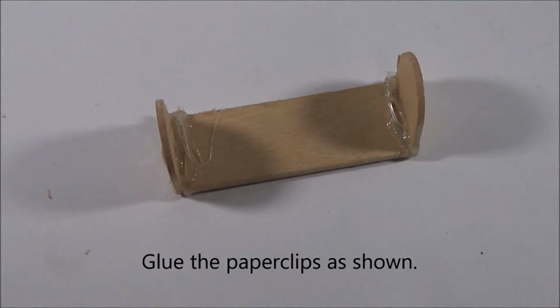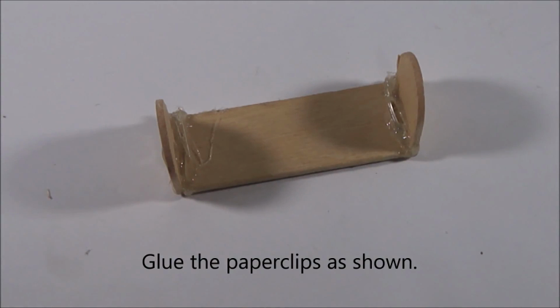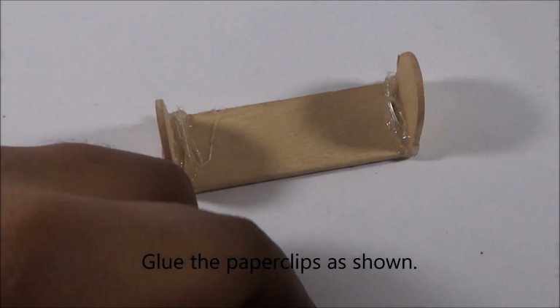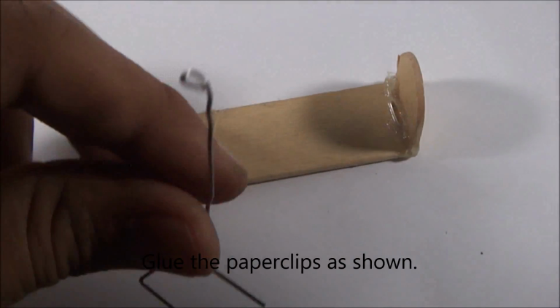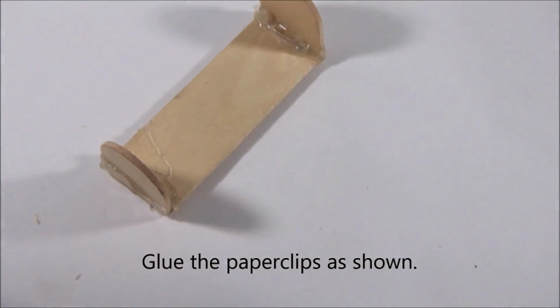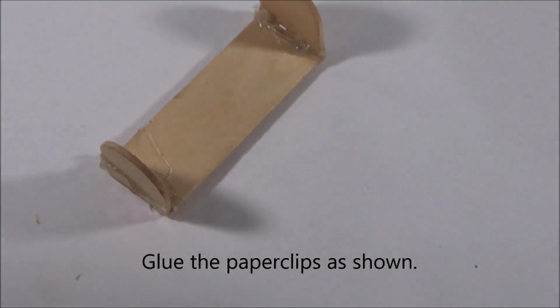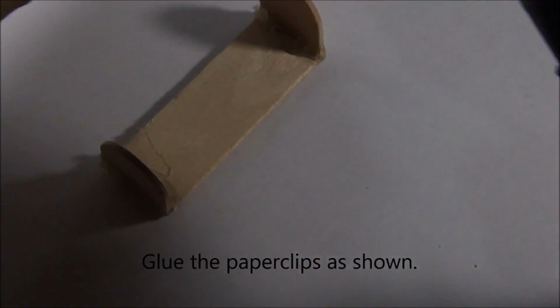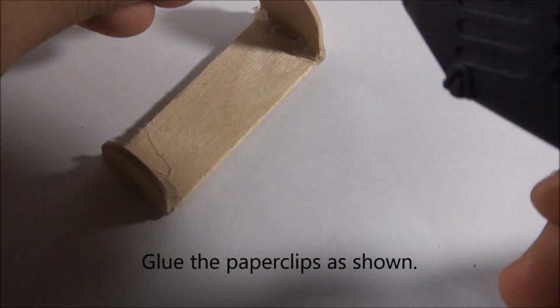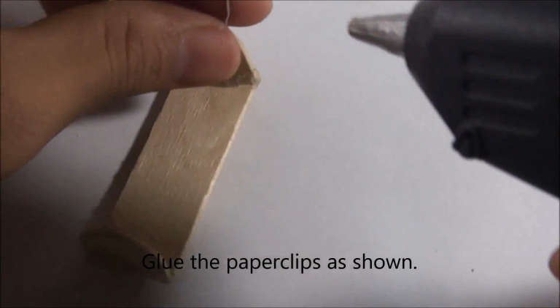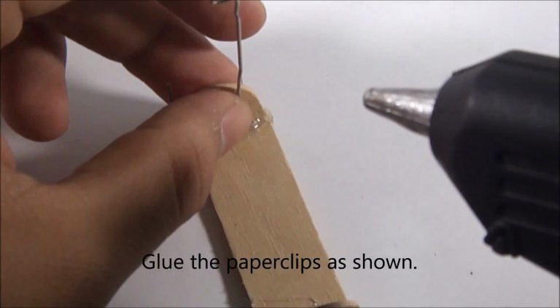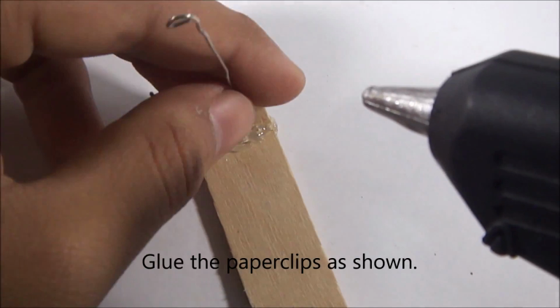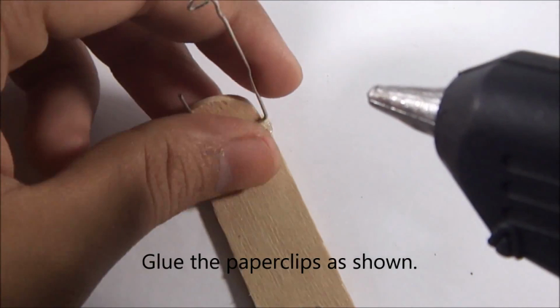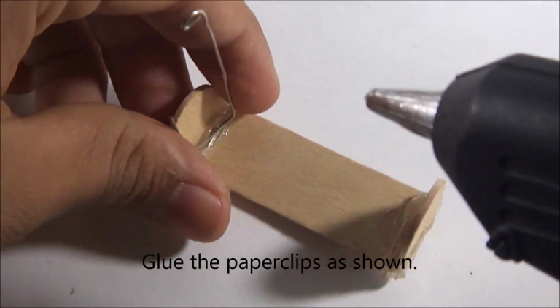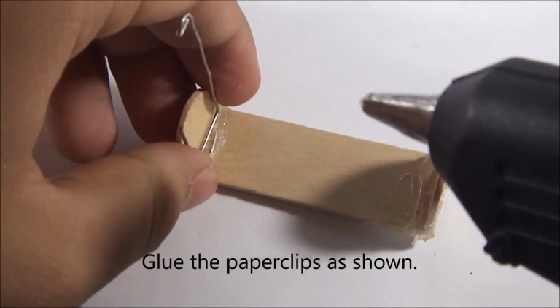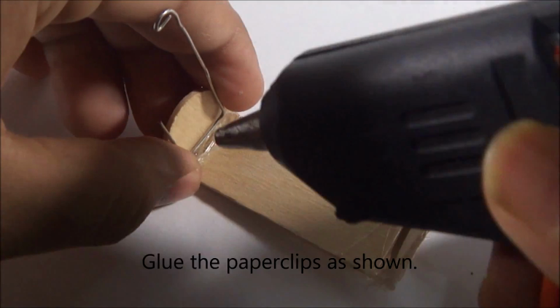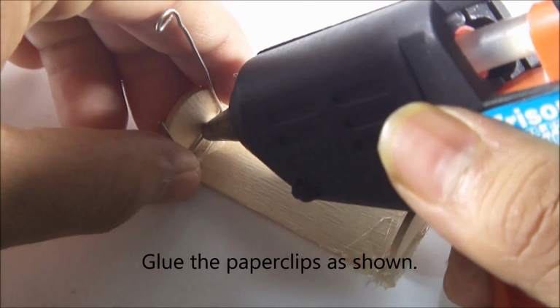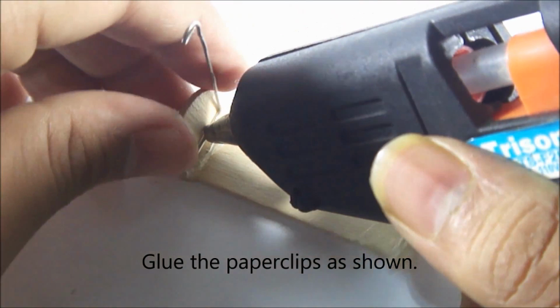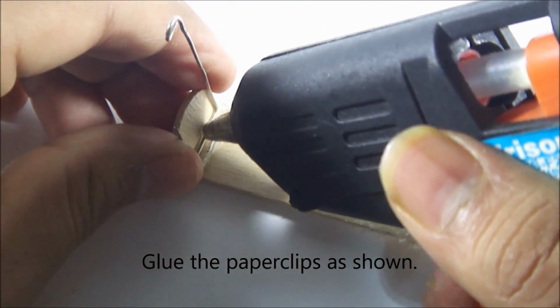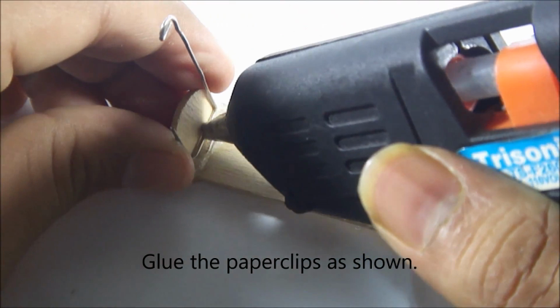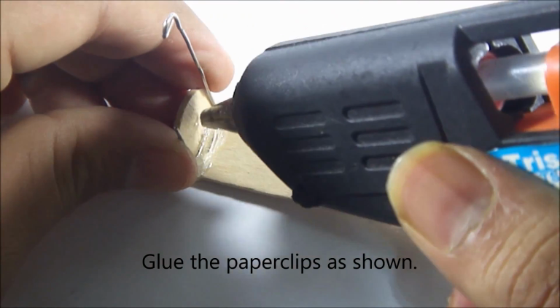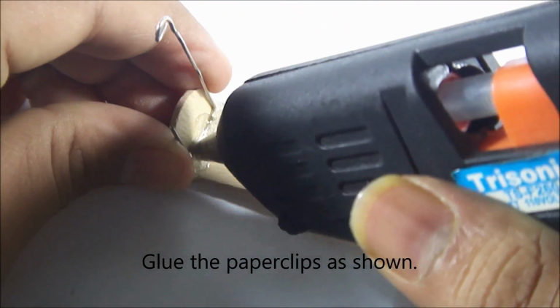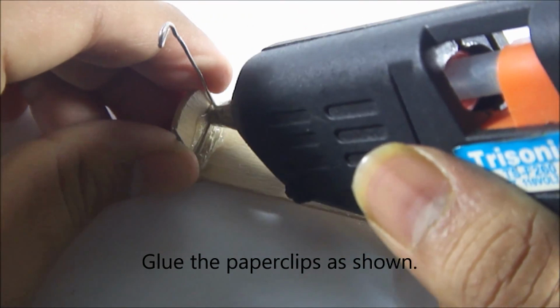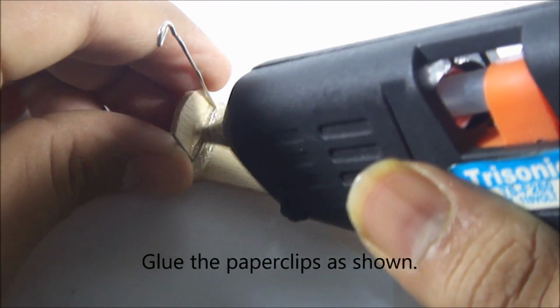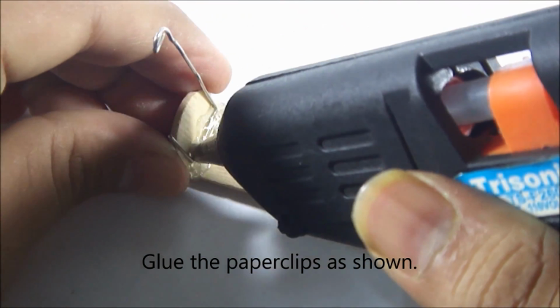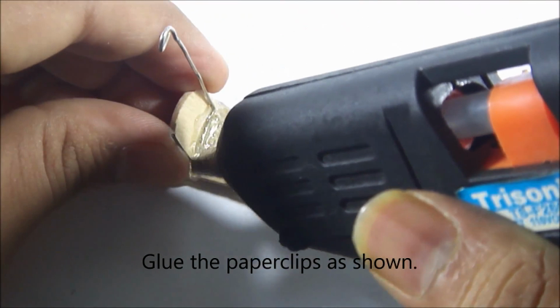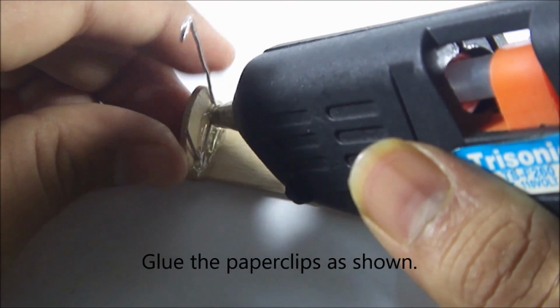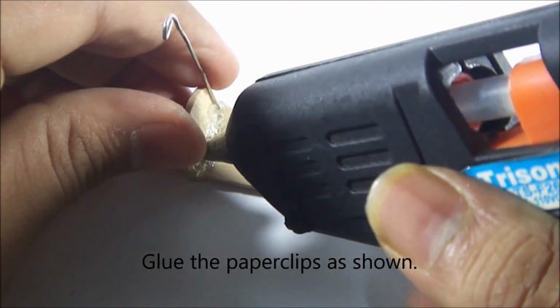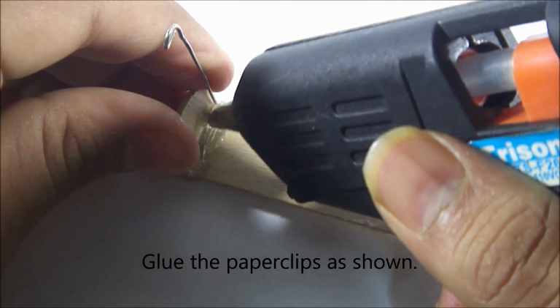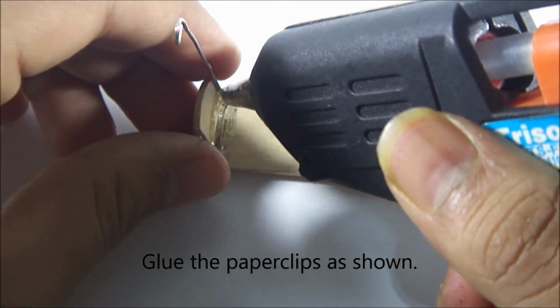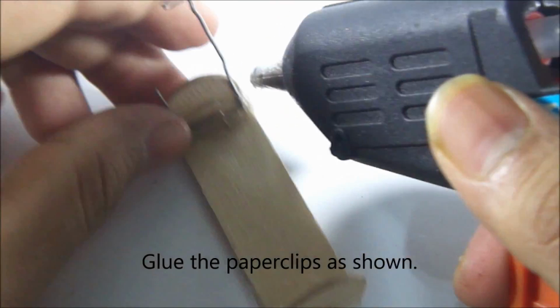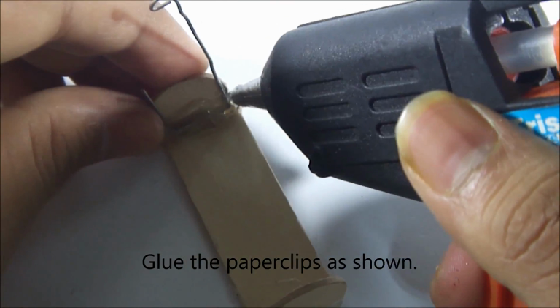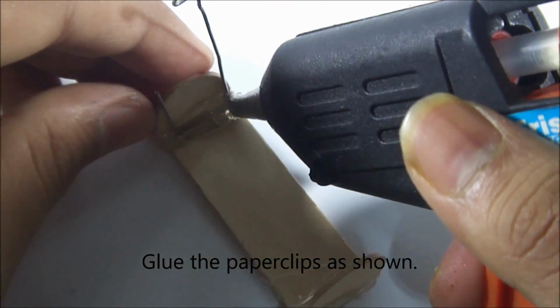Glue the paper clips to the battery holder that we just made. Use enough glue so that it doesn't come off, and when you are done with it, bend the ends of the paper clip so it doesn't stick out.